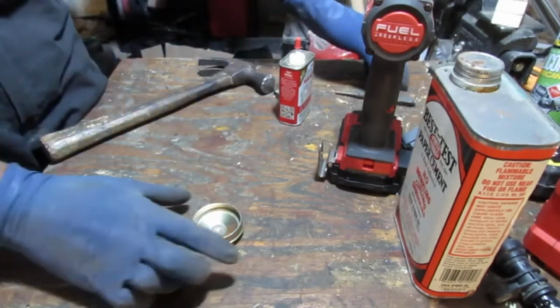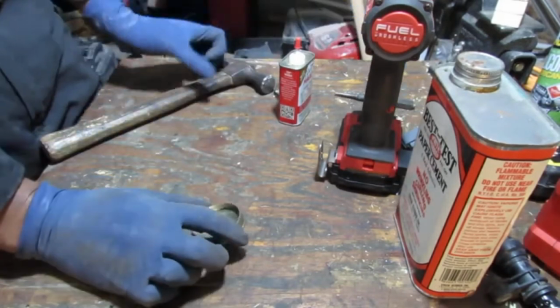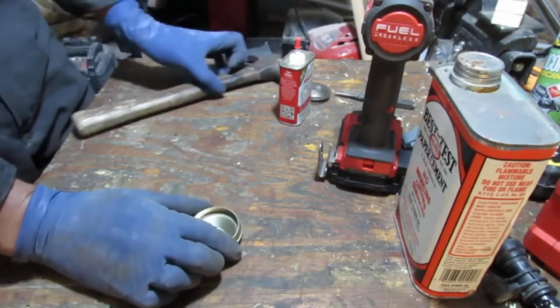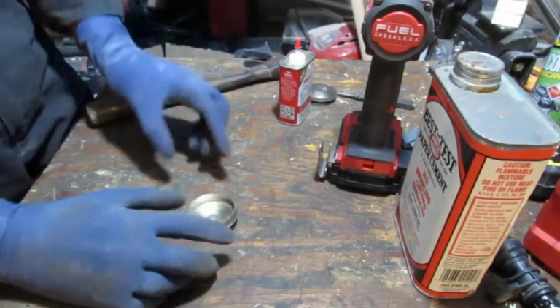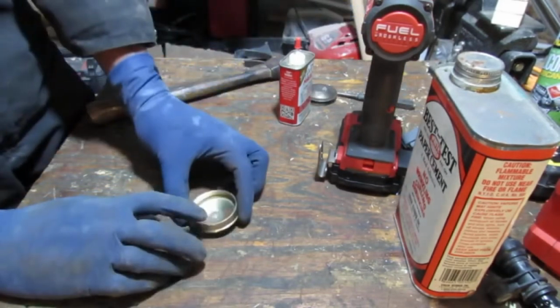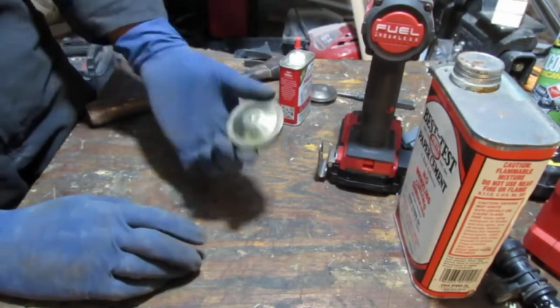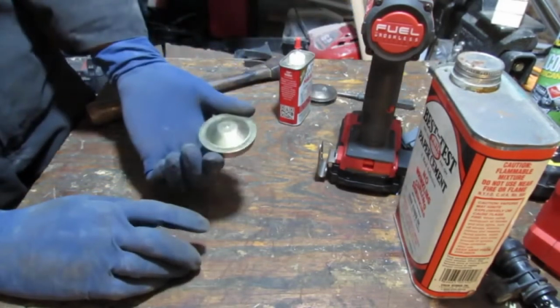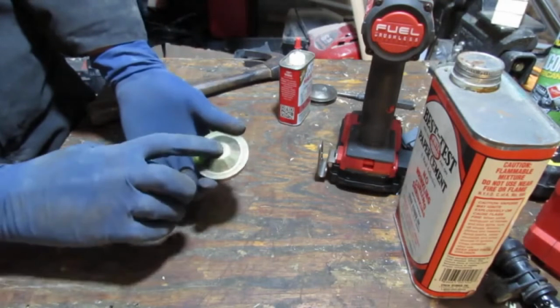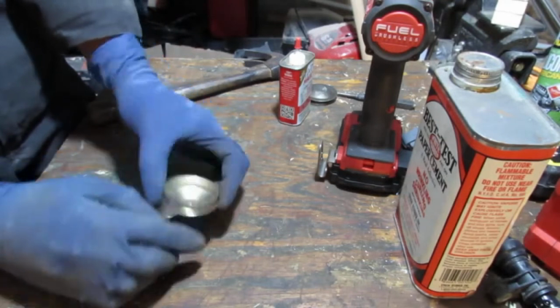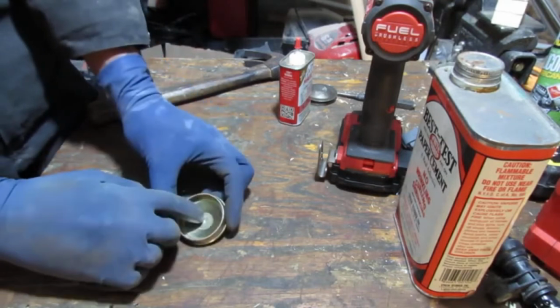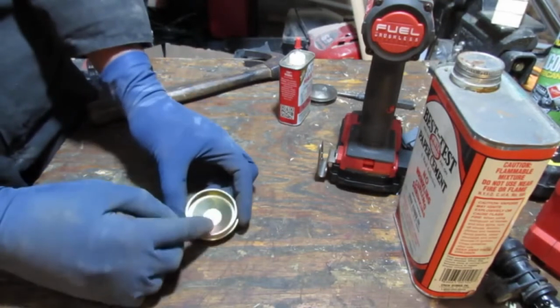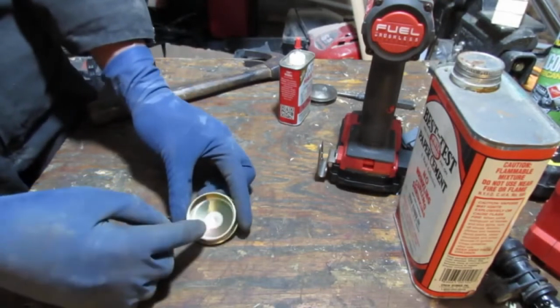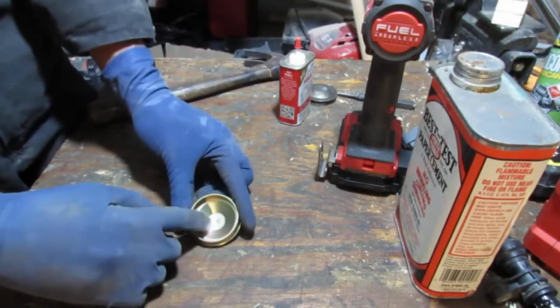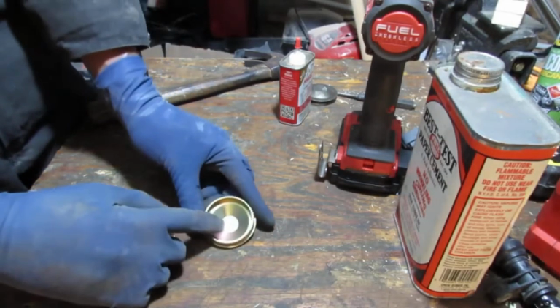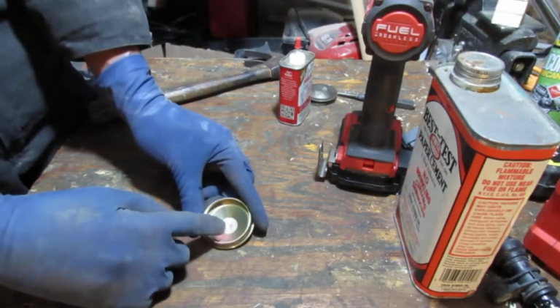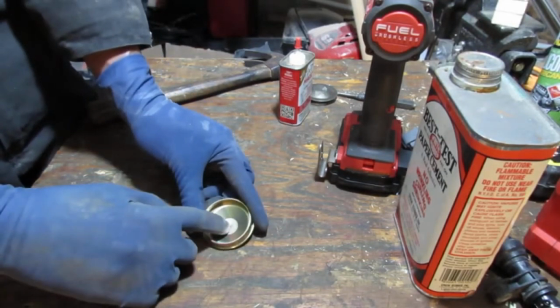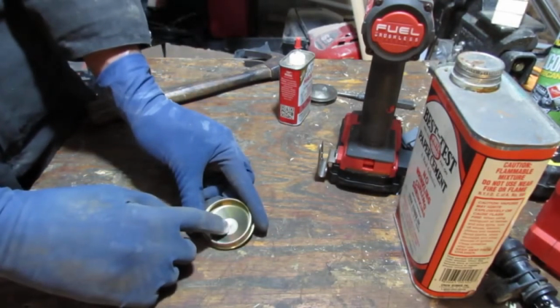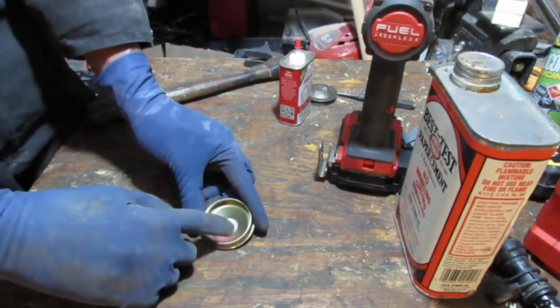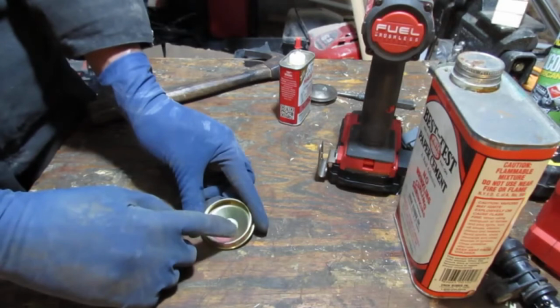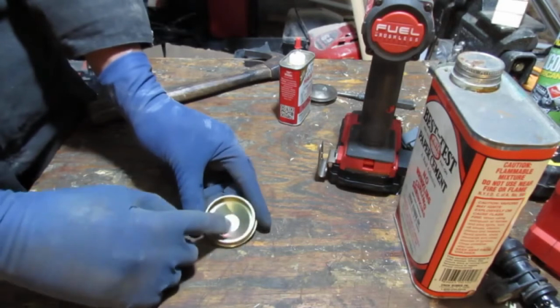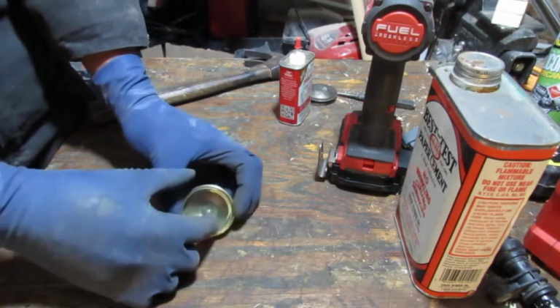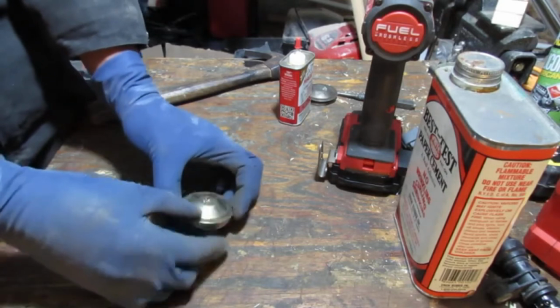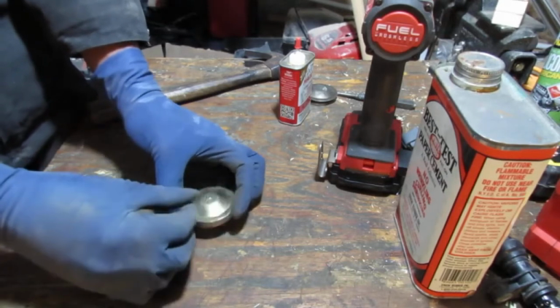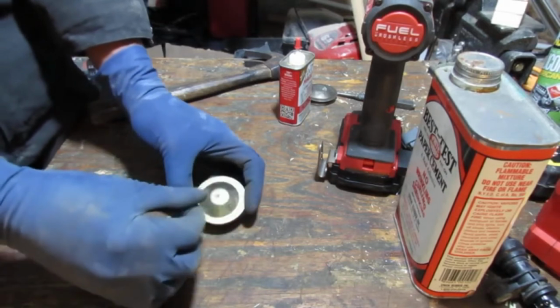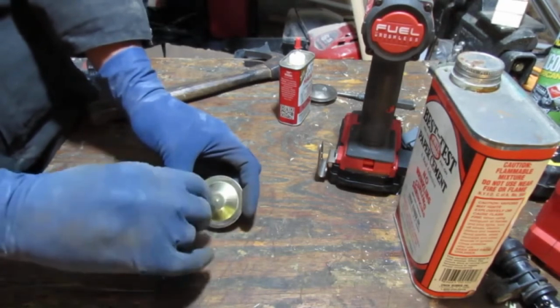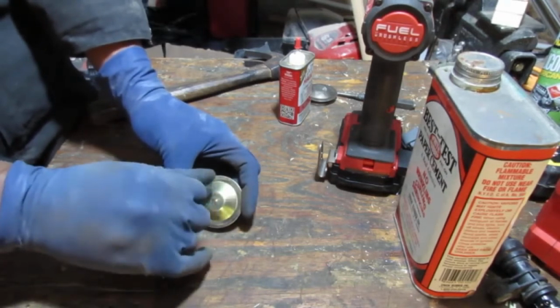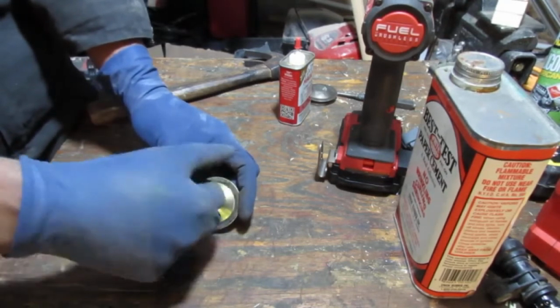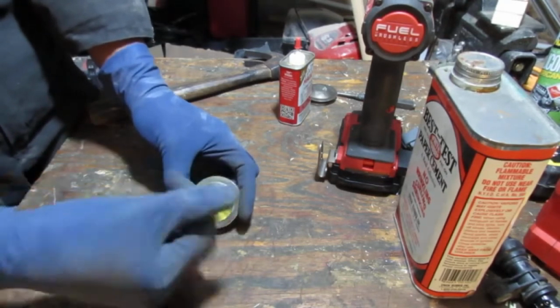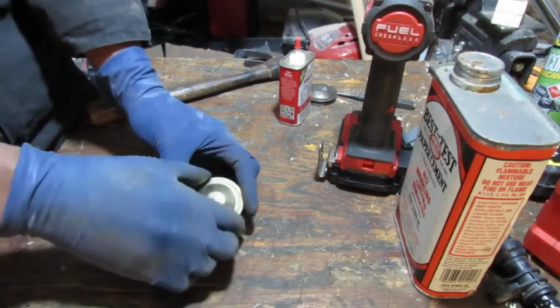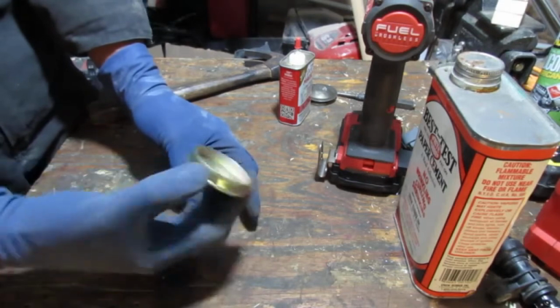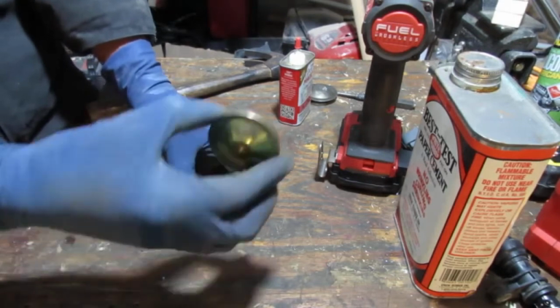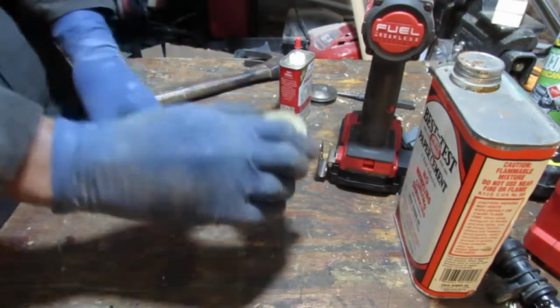Okay, here's my idea. If I punch a little hole in the middle and drill that out, what will happen is in the future I'll be able to just take a screw, screw it in there, and pull this off. That's the plan.